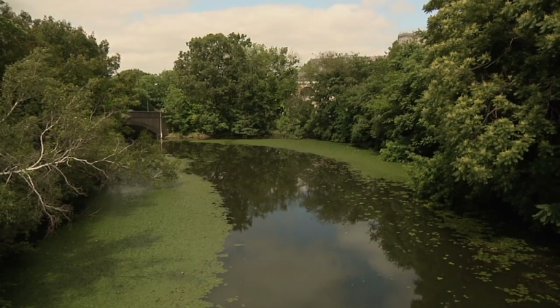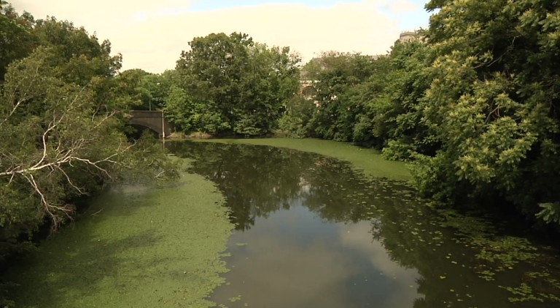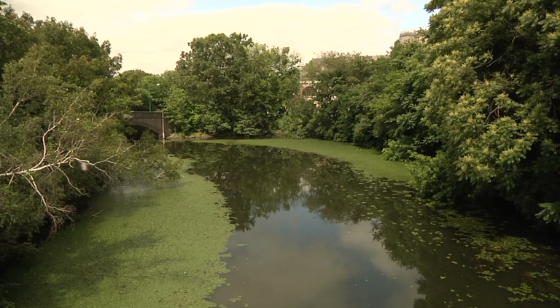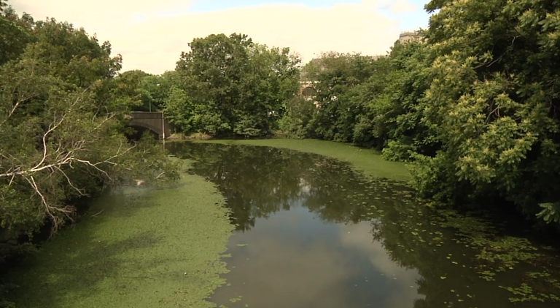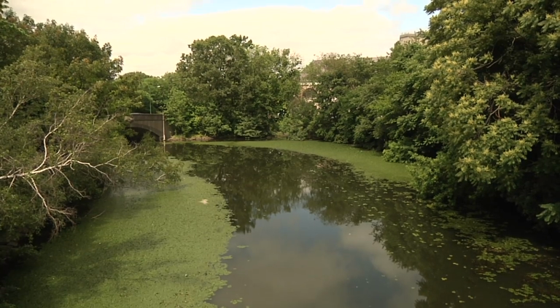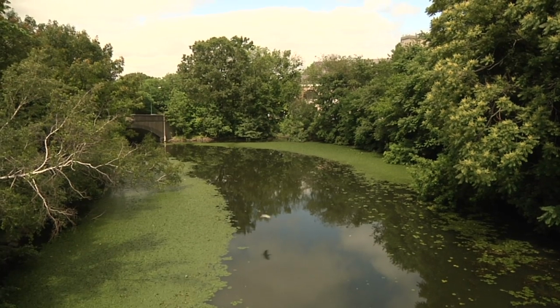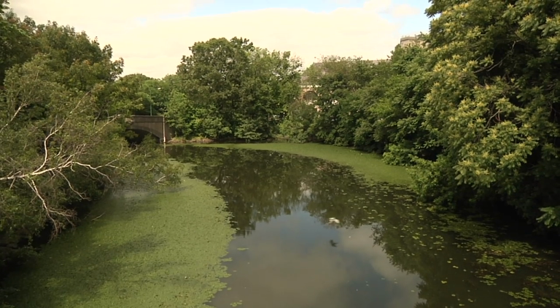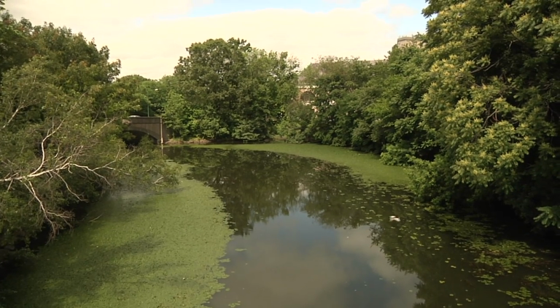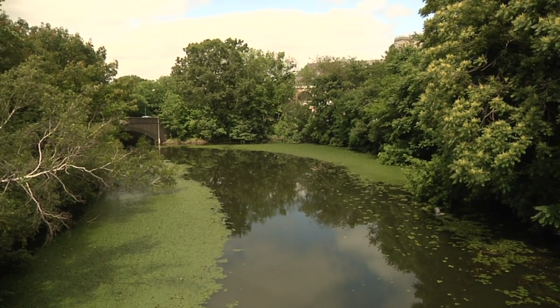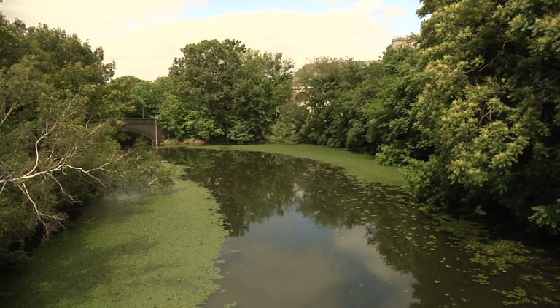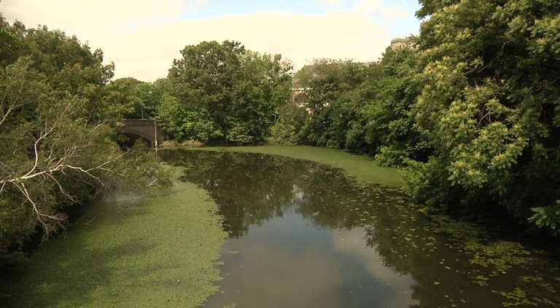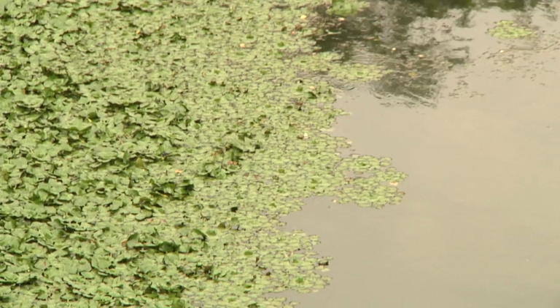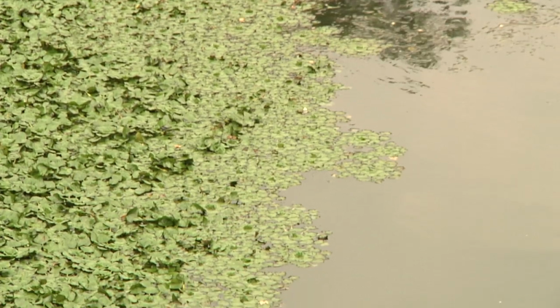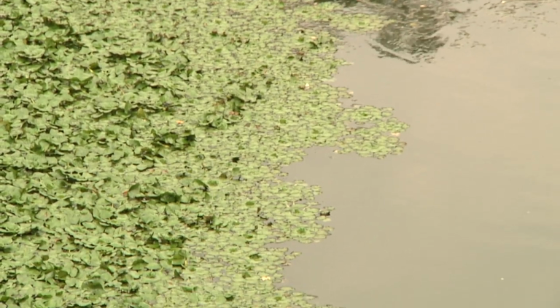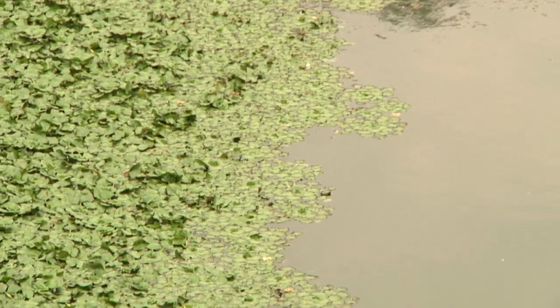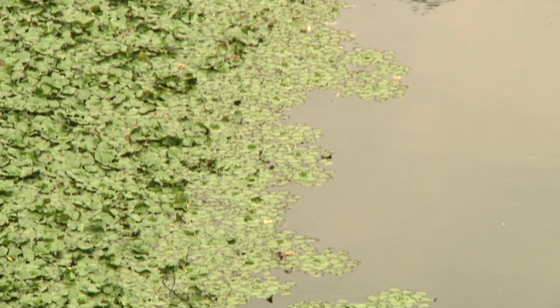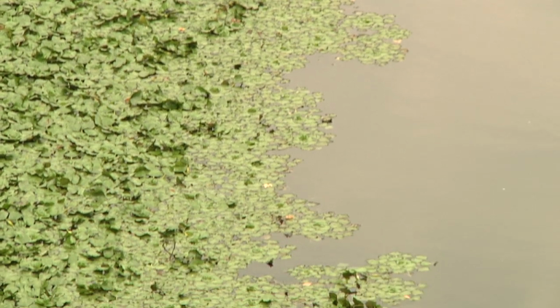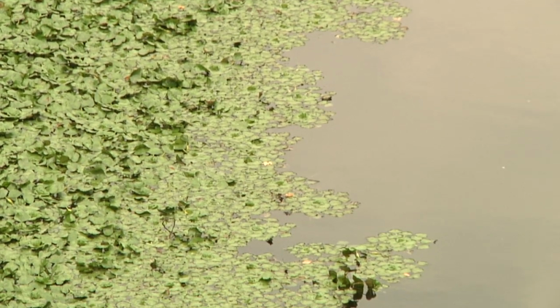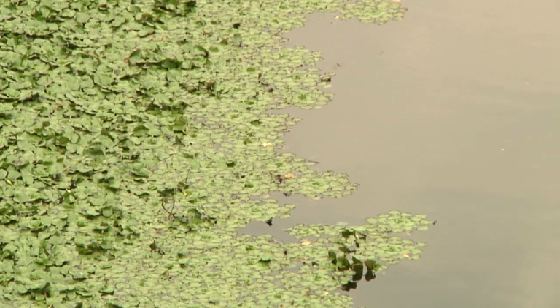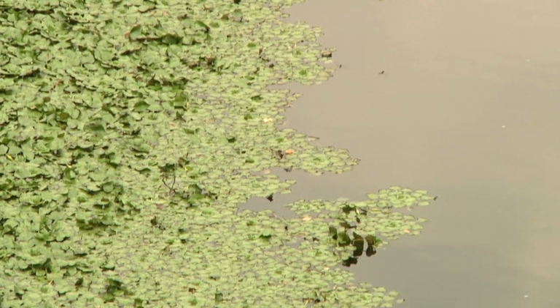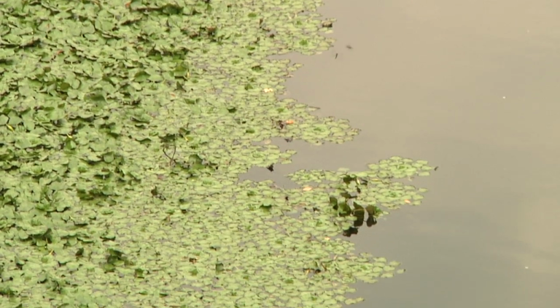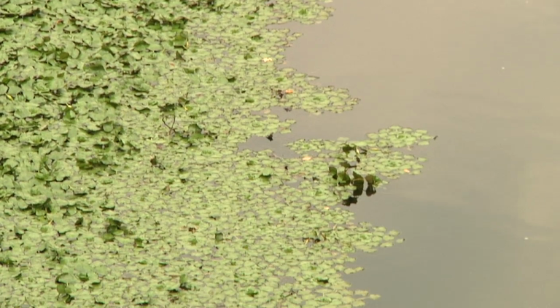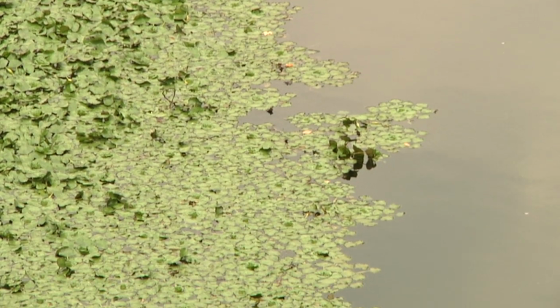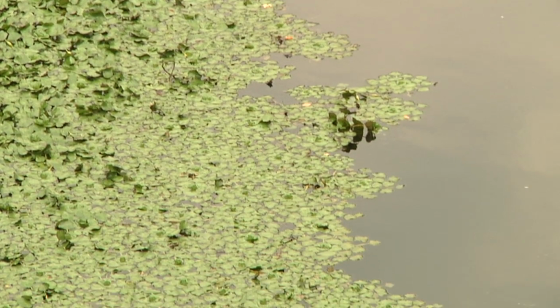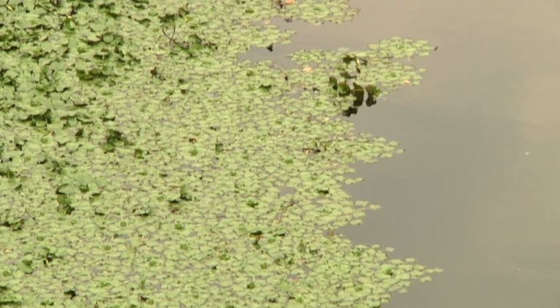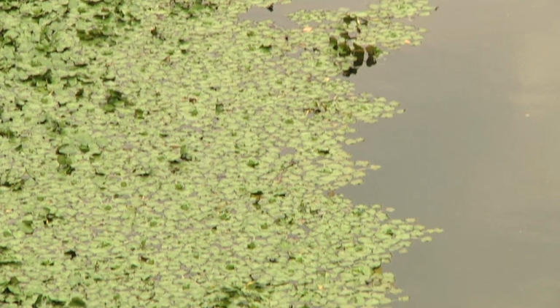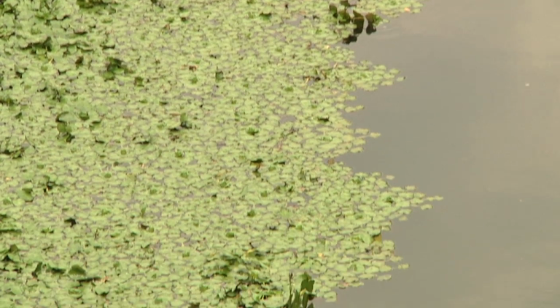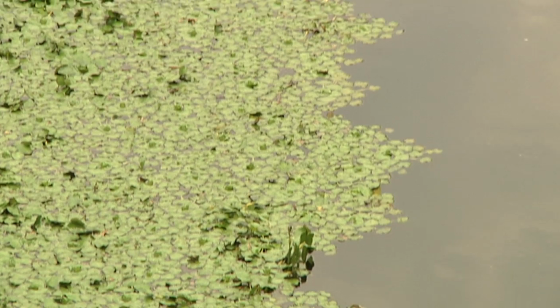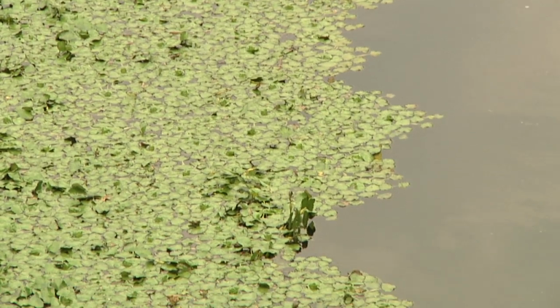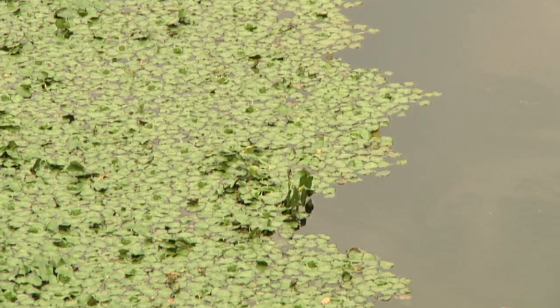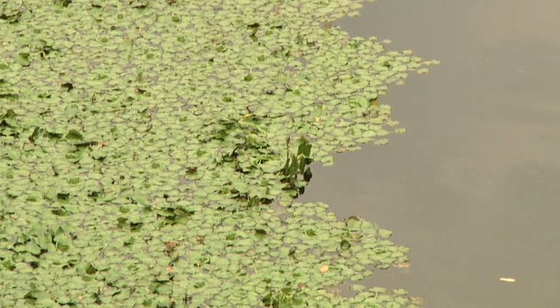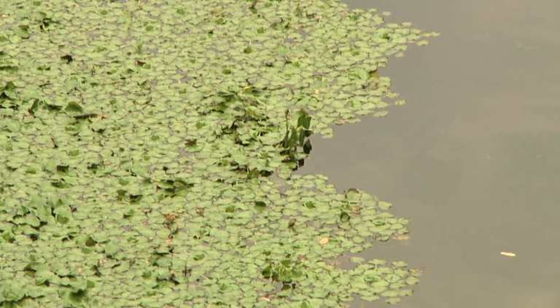Not all species living in the Mystic River watershed are native to the region. Water chestnut is an invasive species native to Europe, Asia, and Africa that now thrives in and threatens the Mystic River ecosystem.